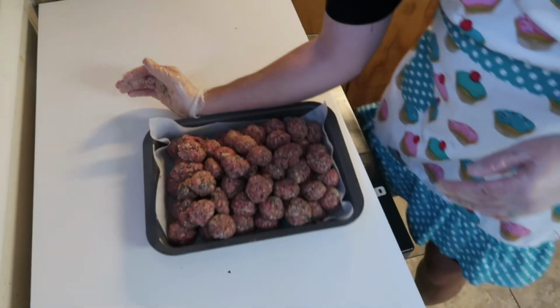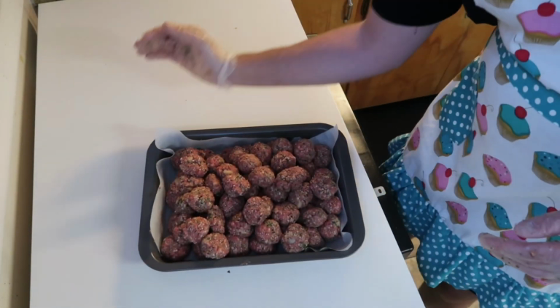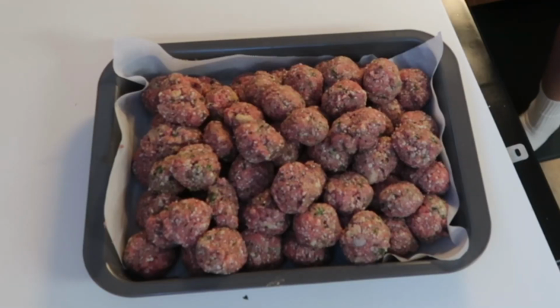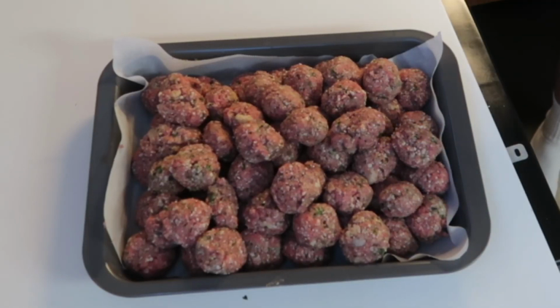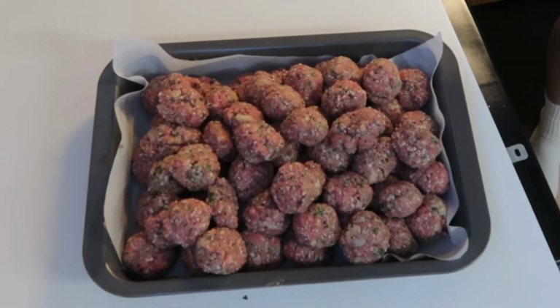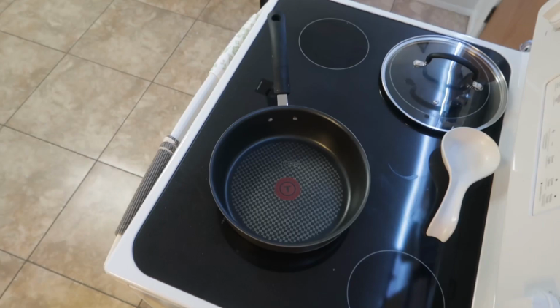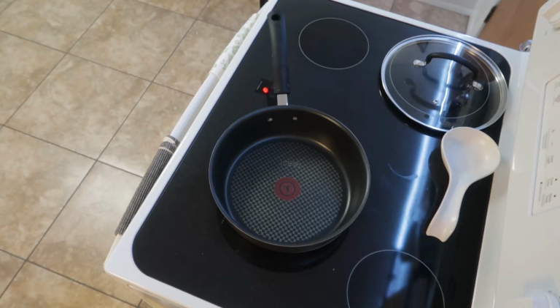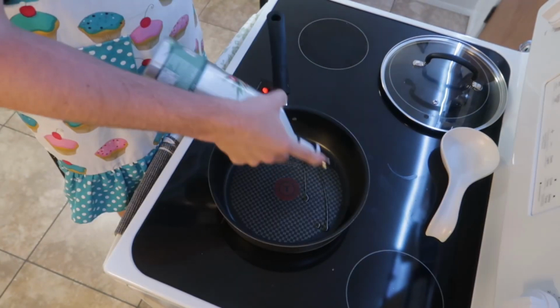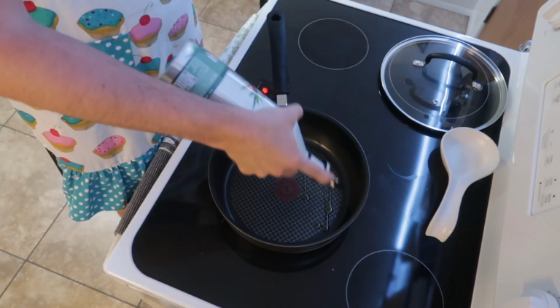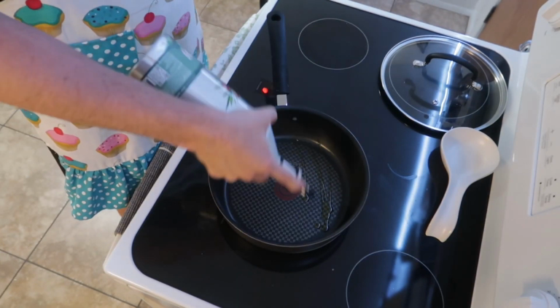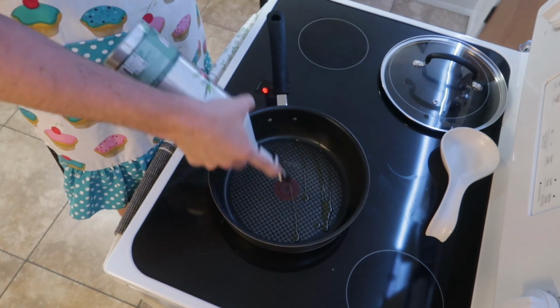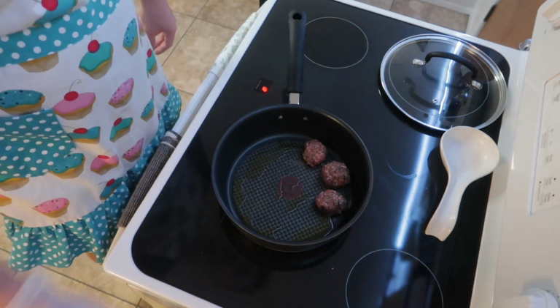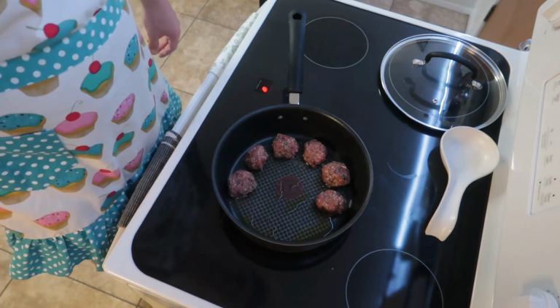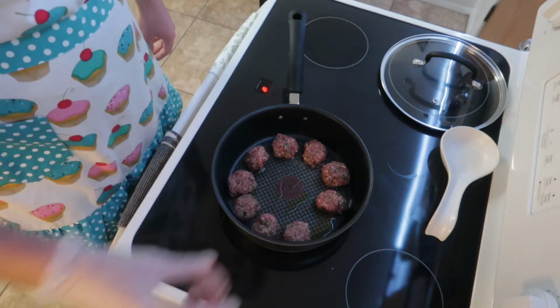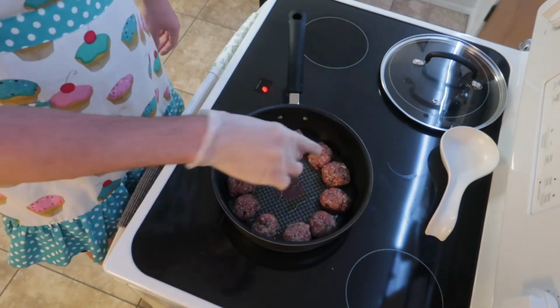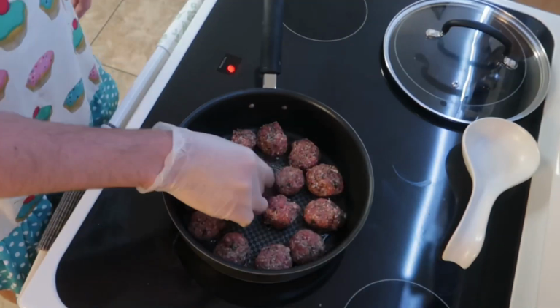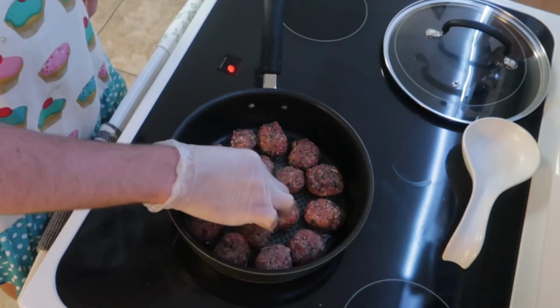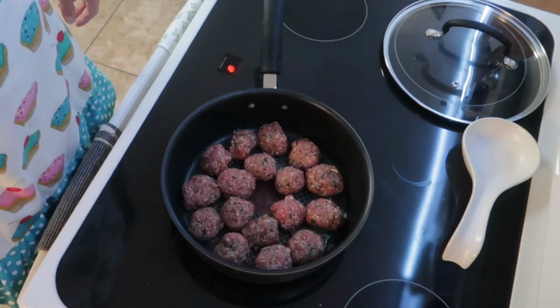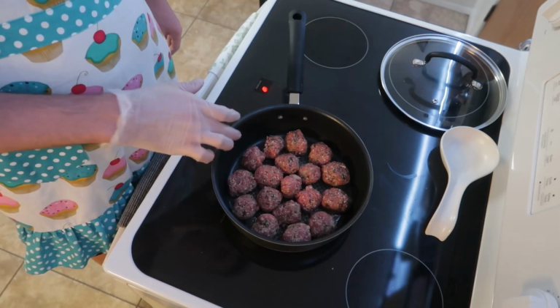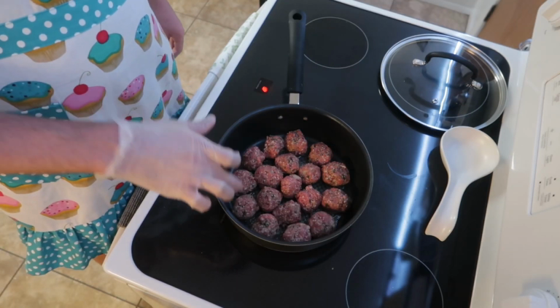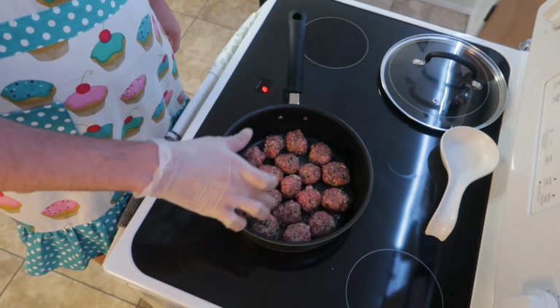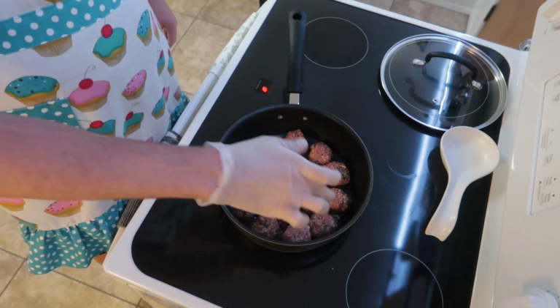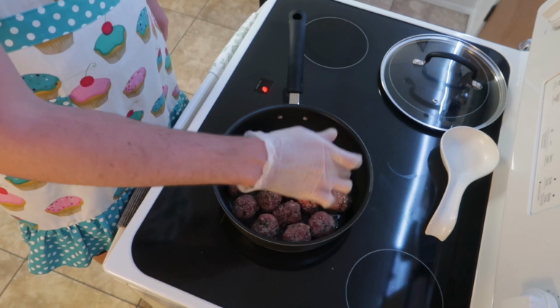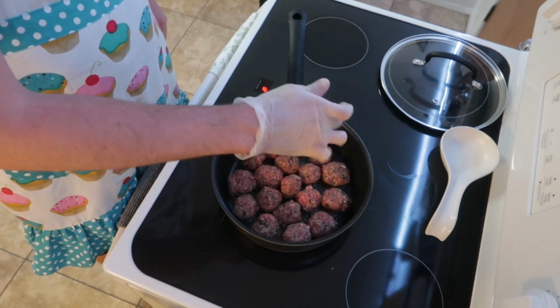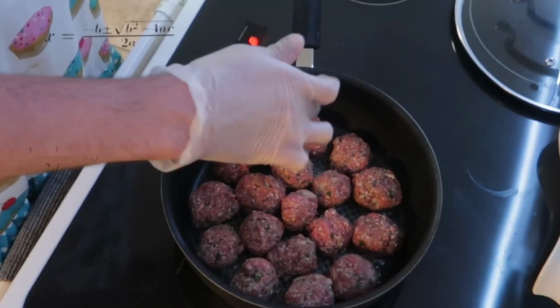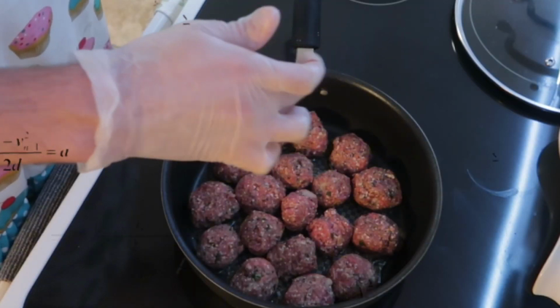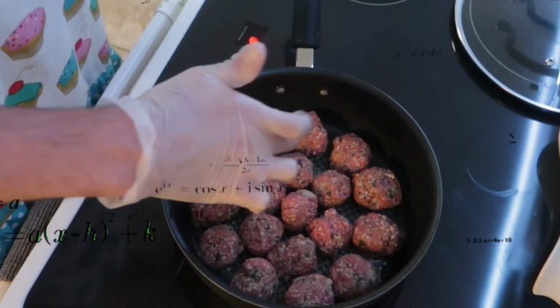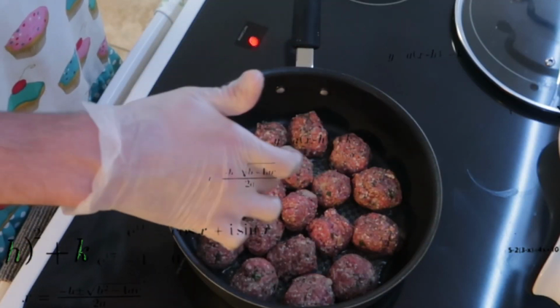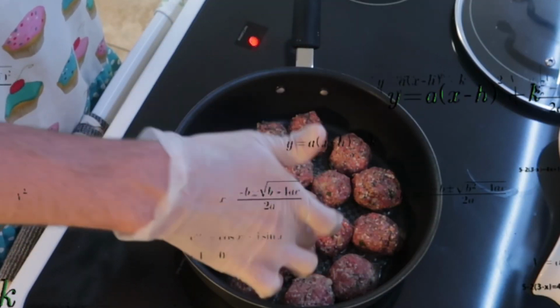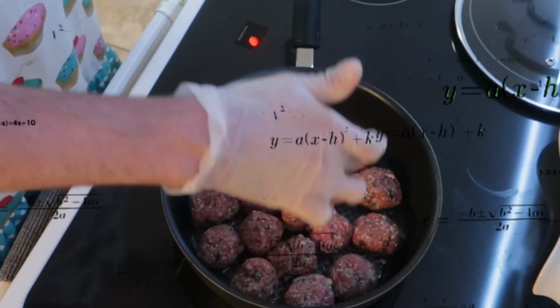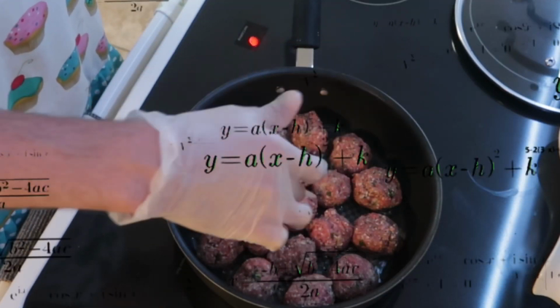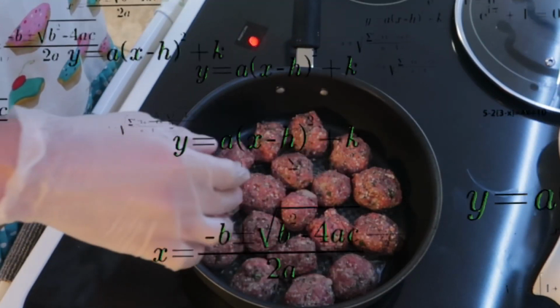Once you're done with that, you're gonna want to heat up your stovetop. Put some olive oil in a pan and heat it at about medium high. You can fit about 17 to 18 meatballs in there, but you just want to make sure they're not overcrowded — you want to make sure that they are evenly spaced.